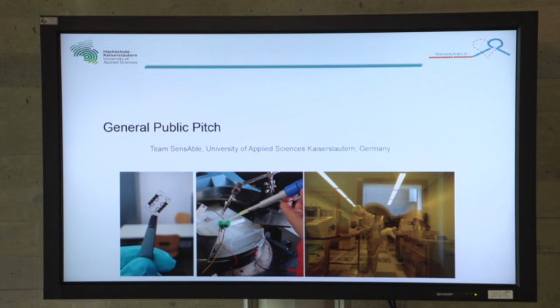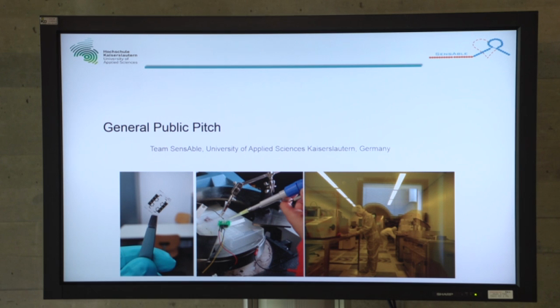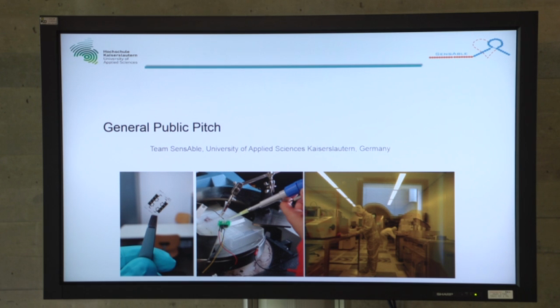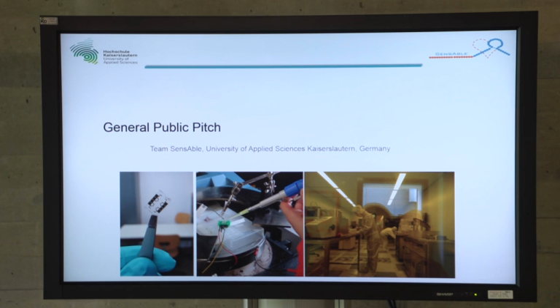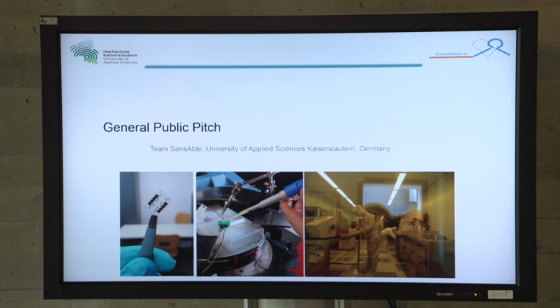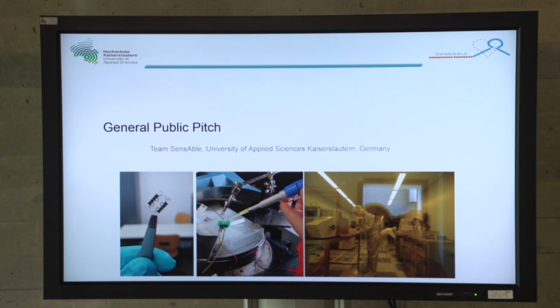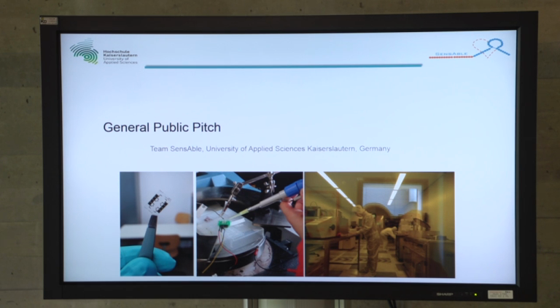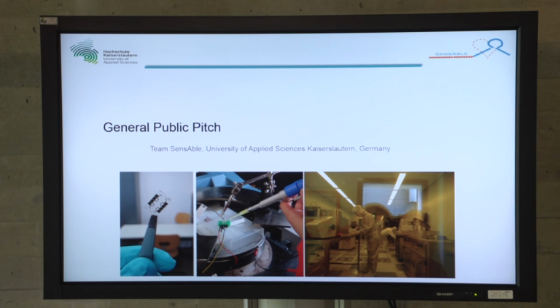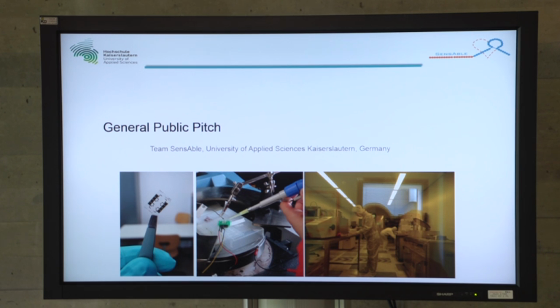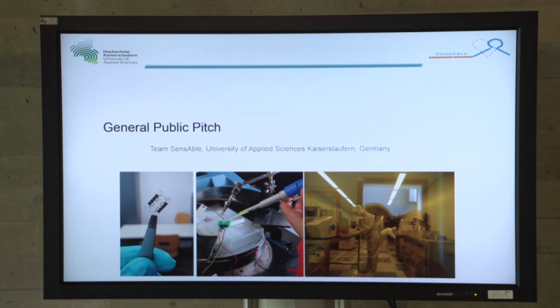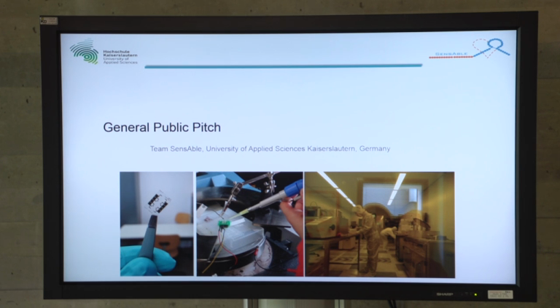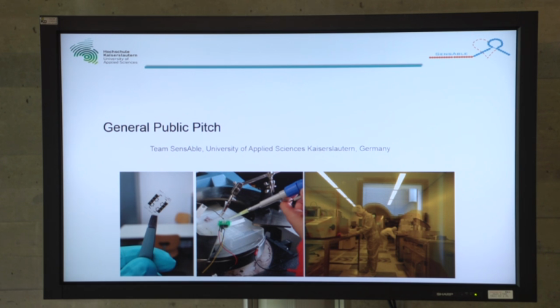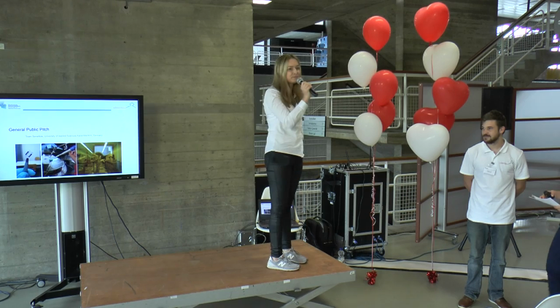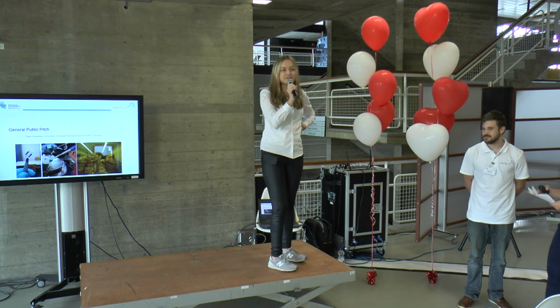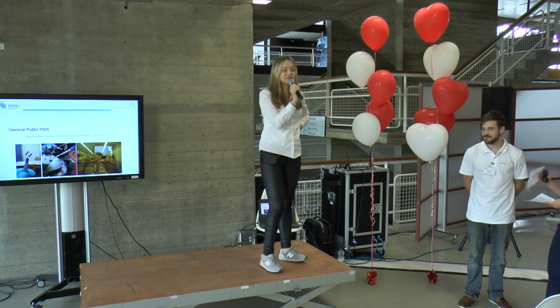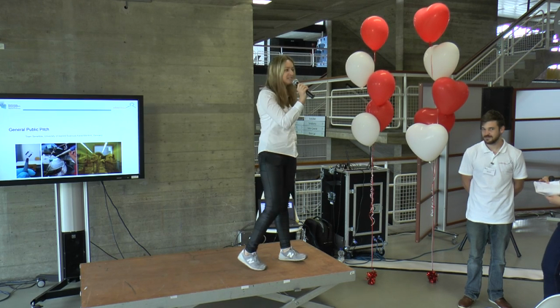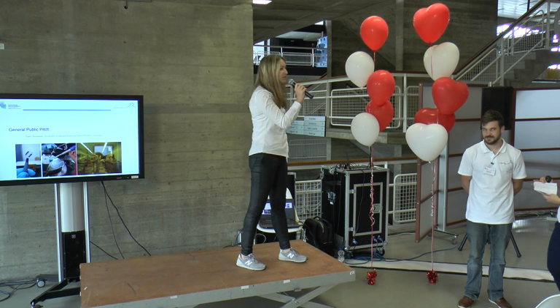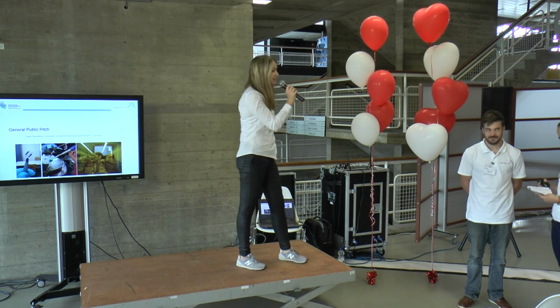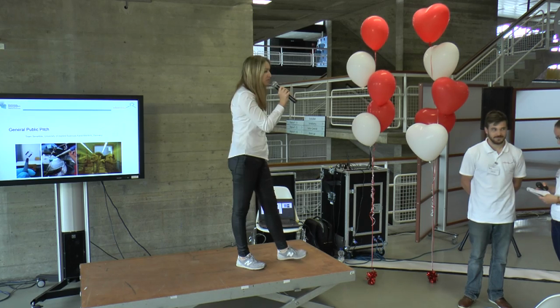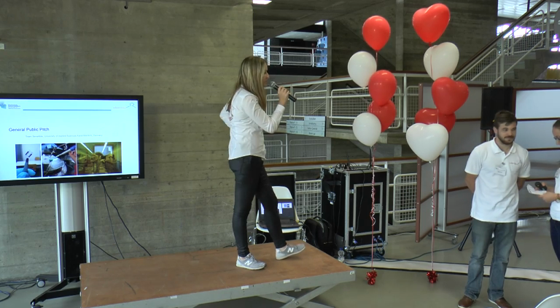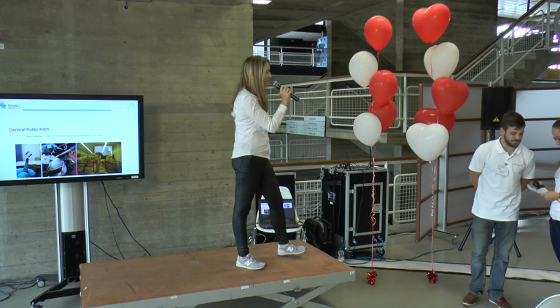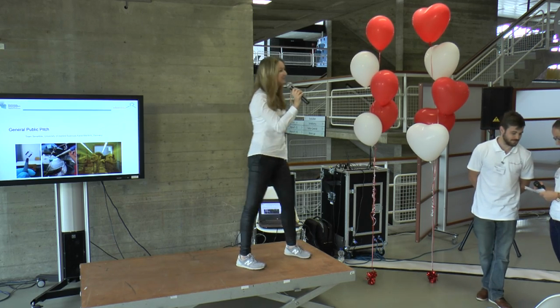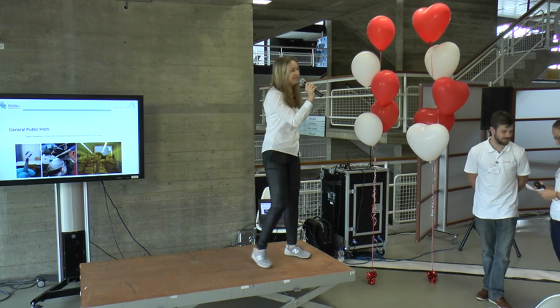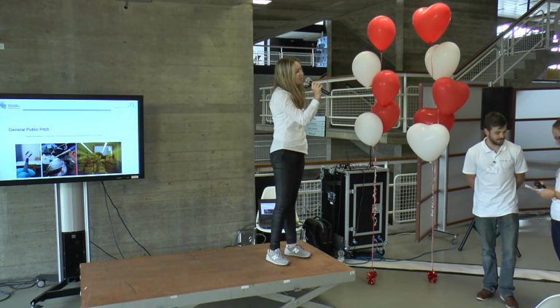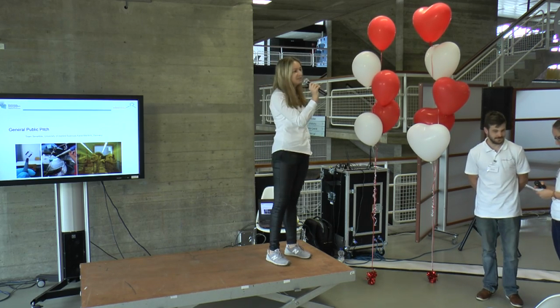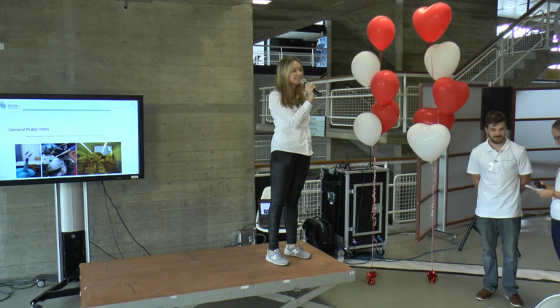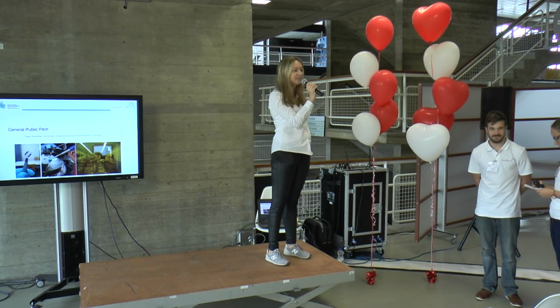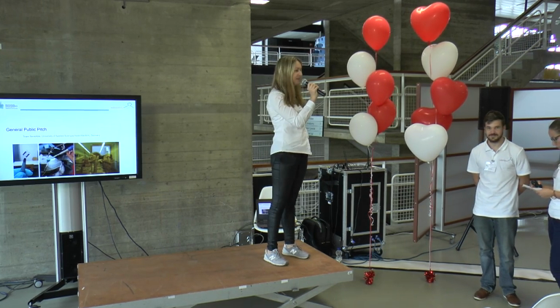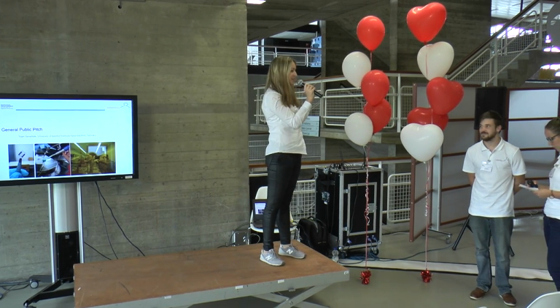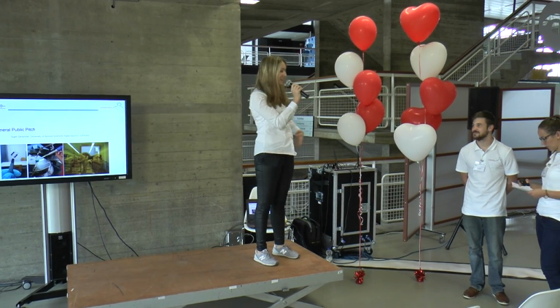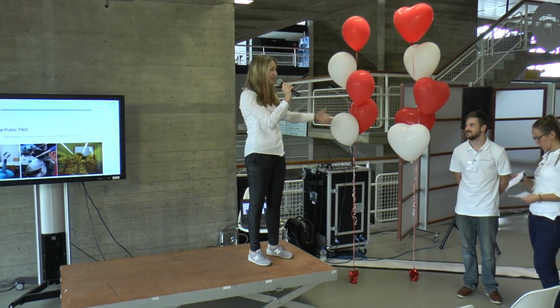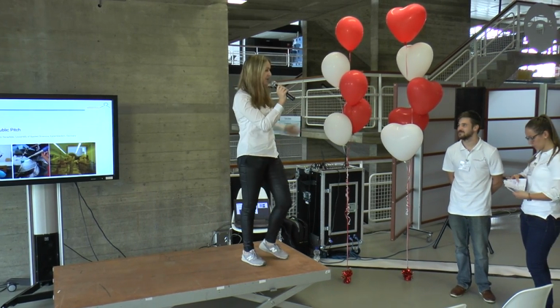Hello everyone. On this pitch stage it's time for the first pitch from Sensible, the team from Germany. Please come to listen to their work.